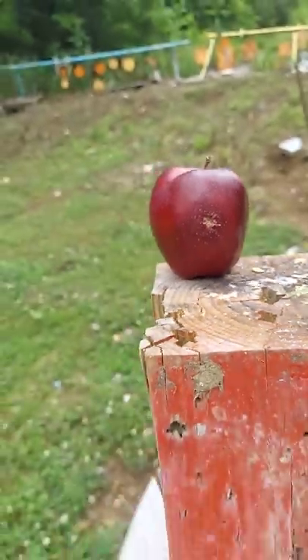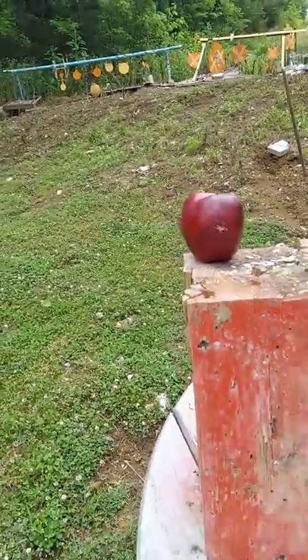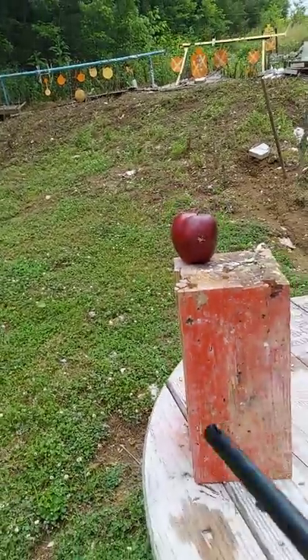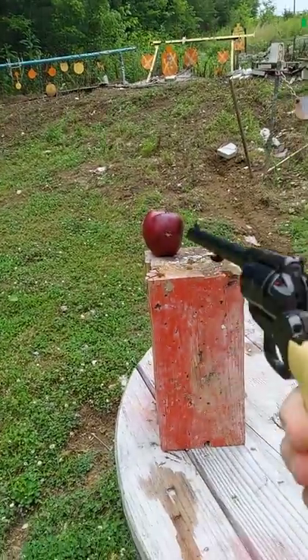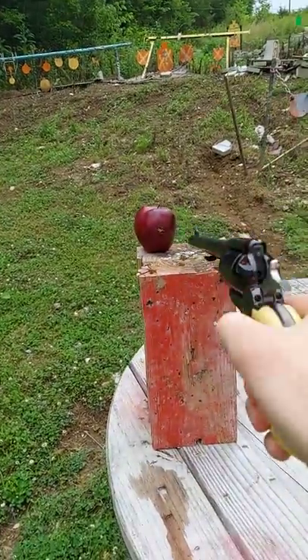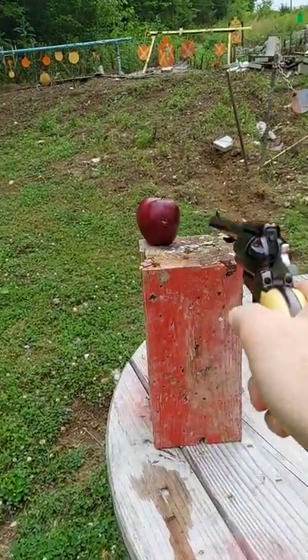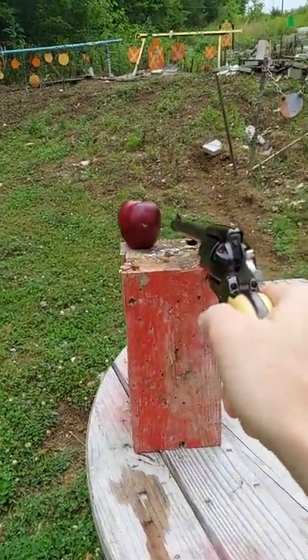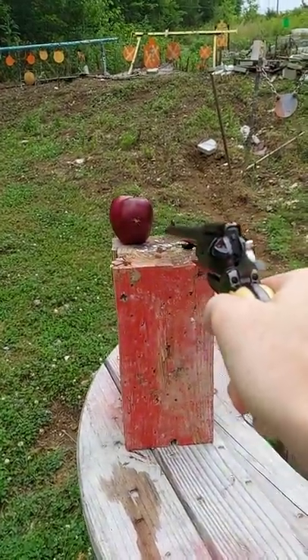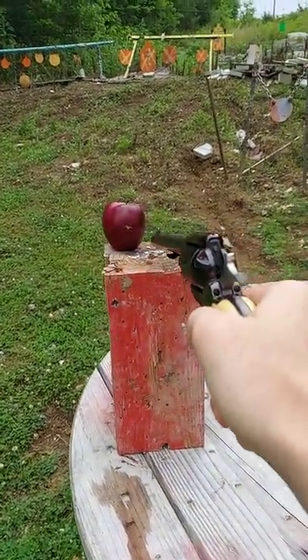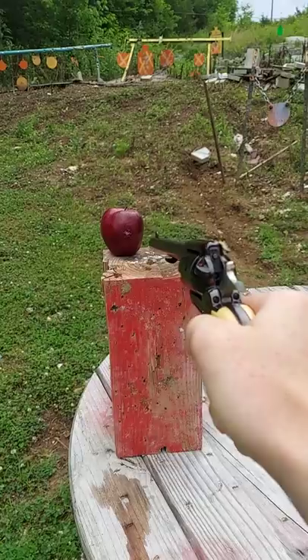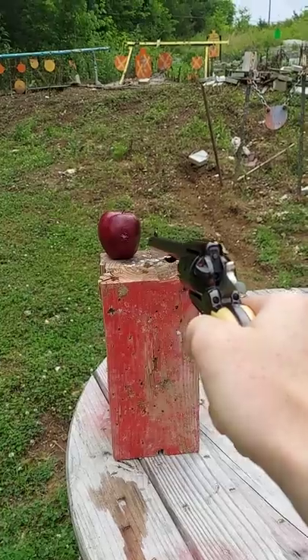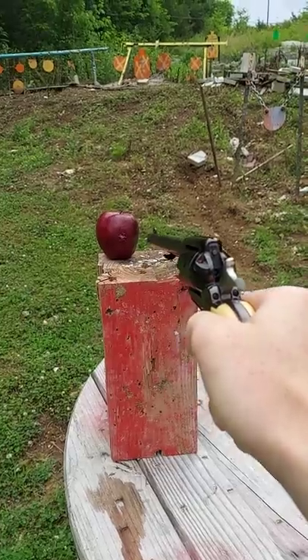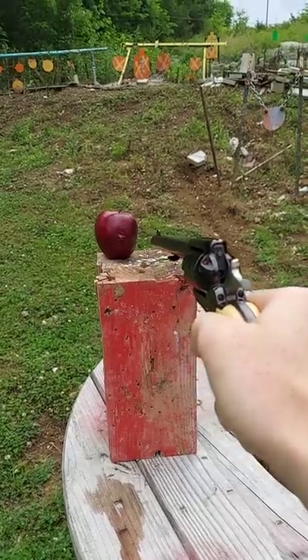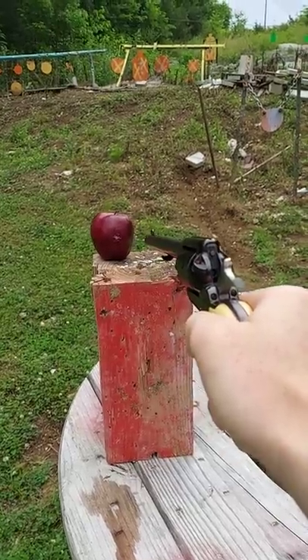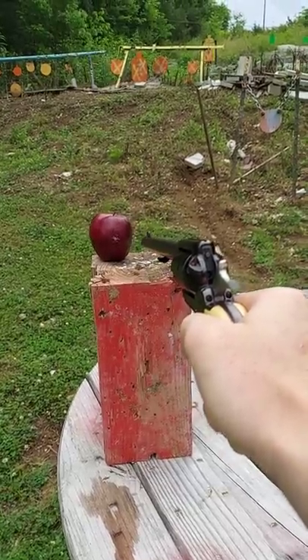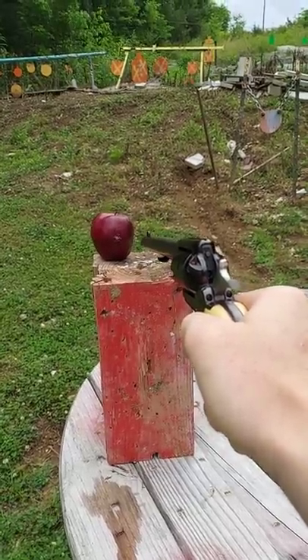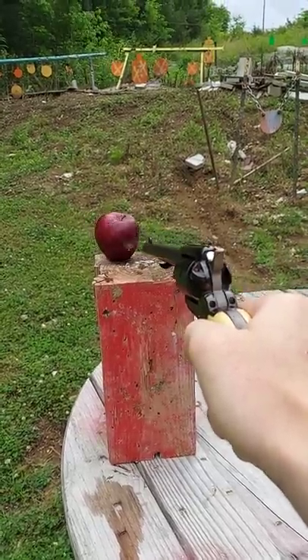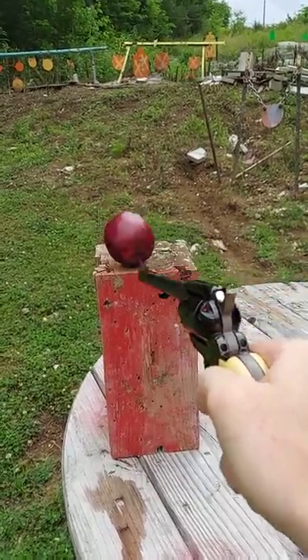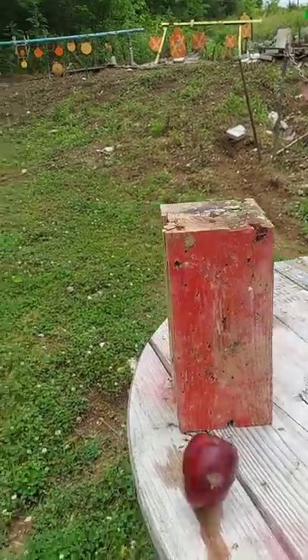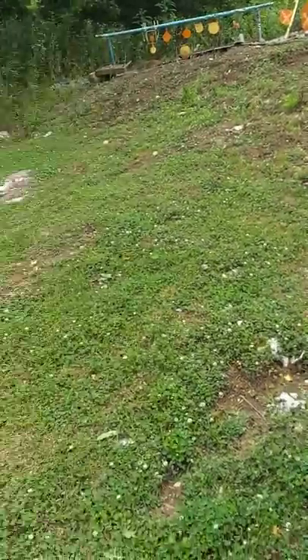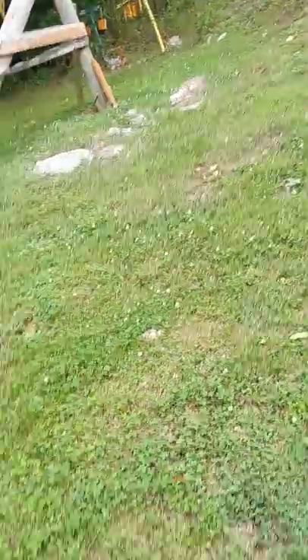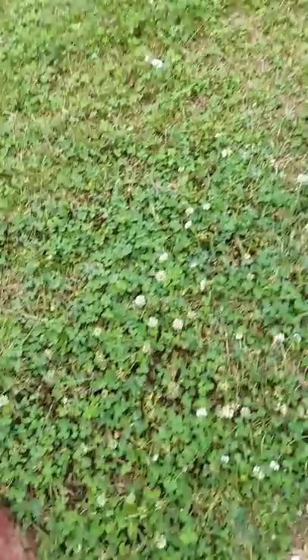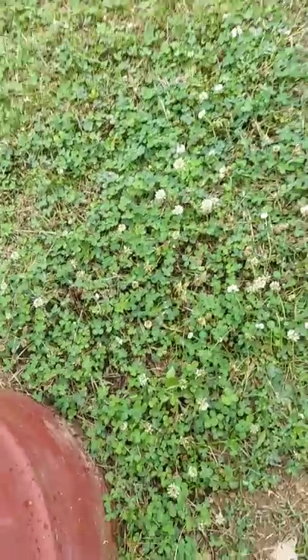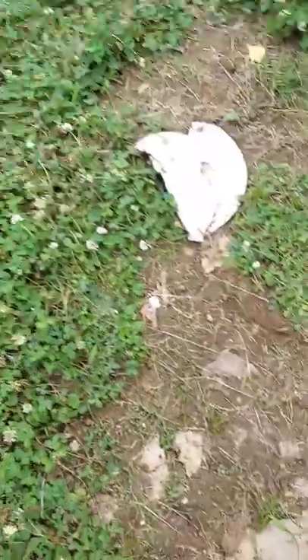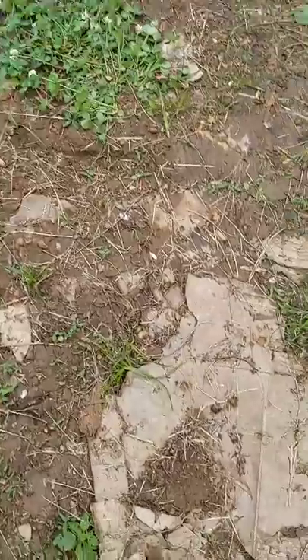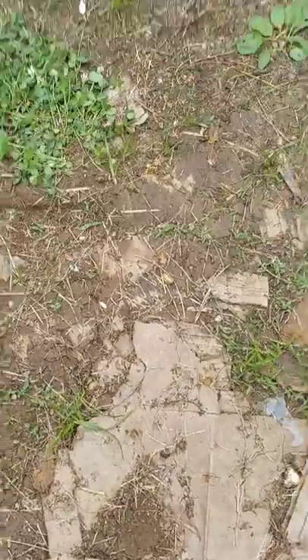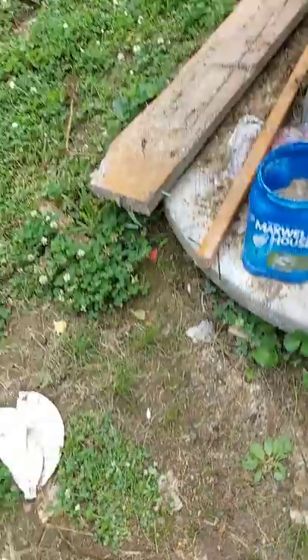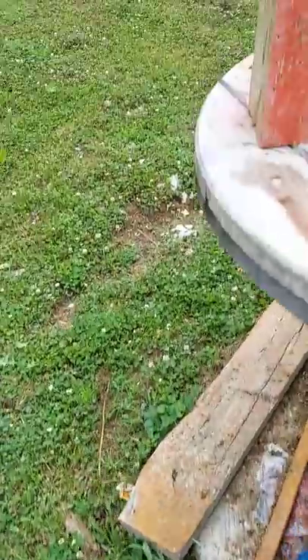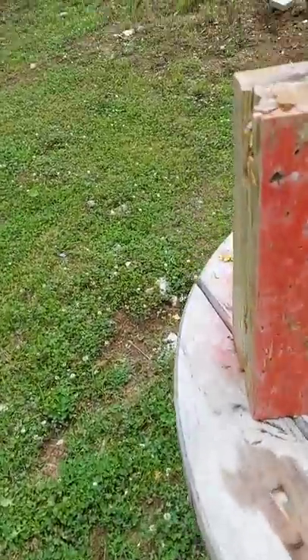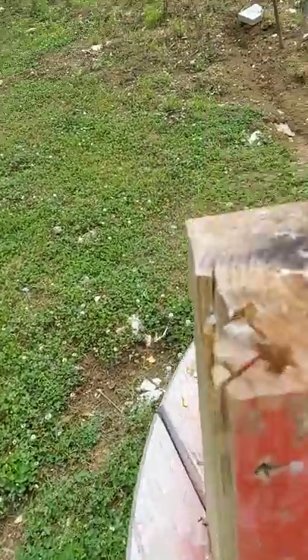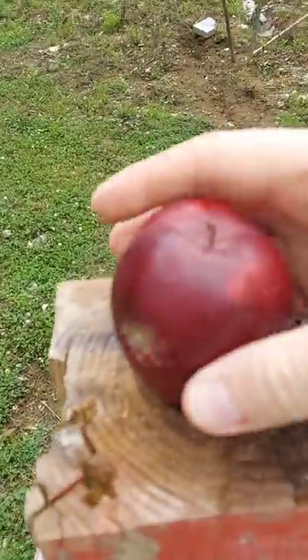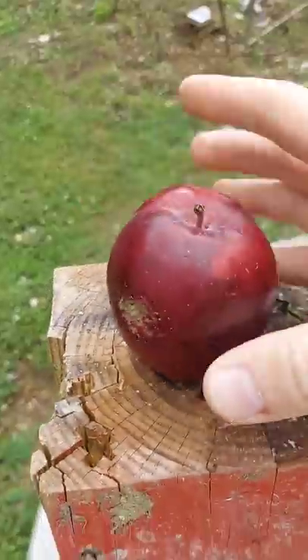Let's go about one foot — it's about 12 inches away. Oh, that hurt her a little bit more. A little bit more damage there.